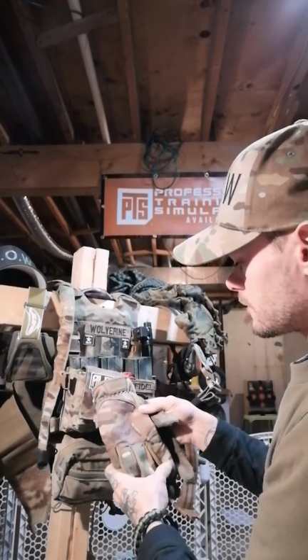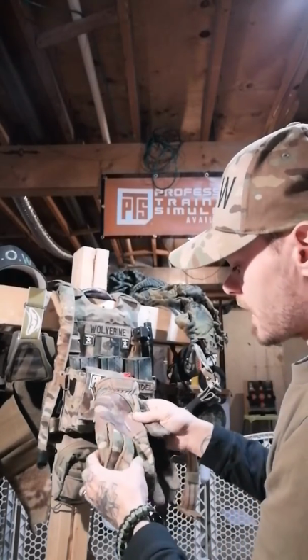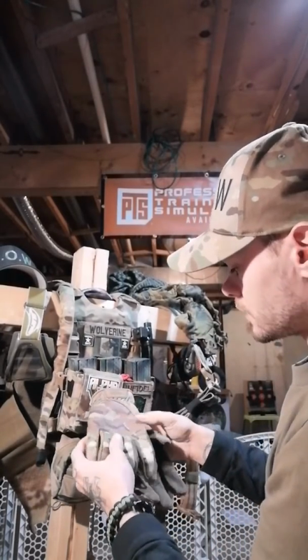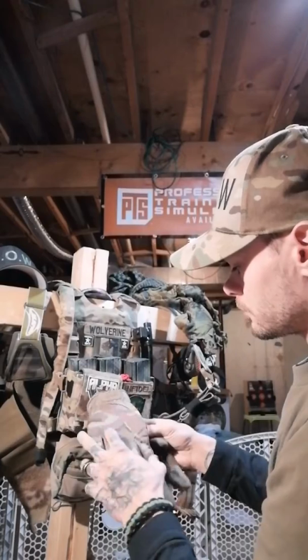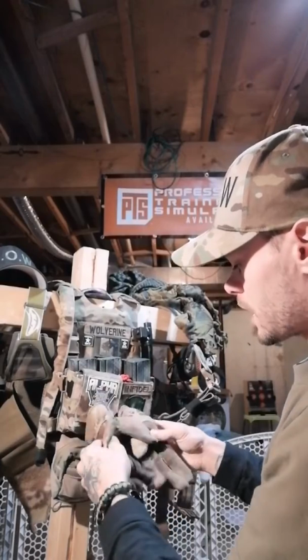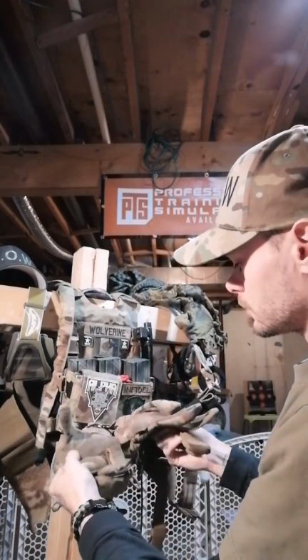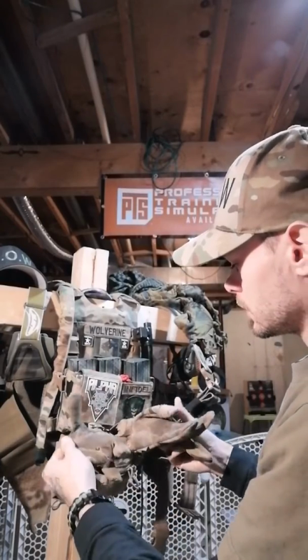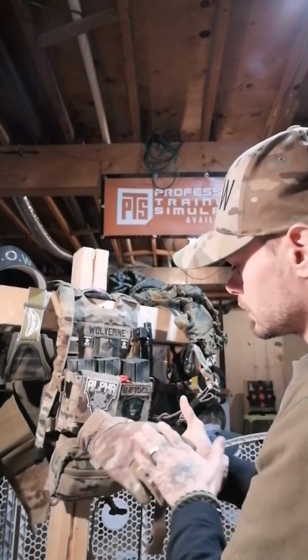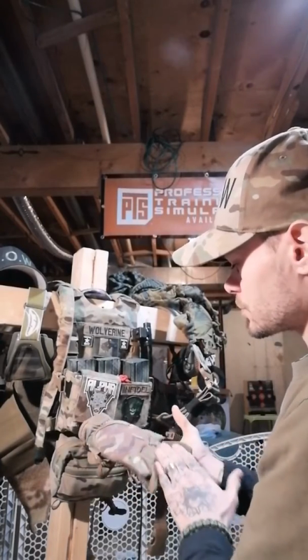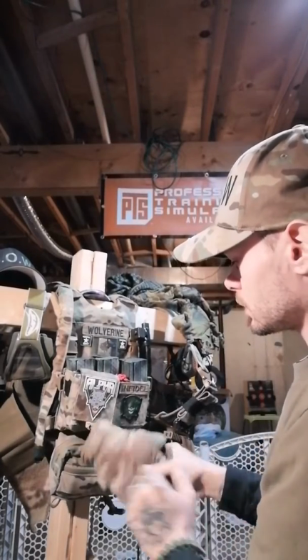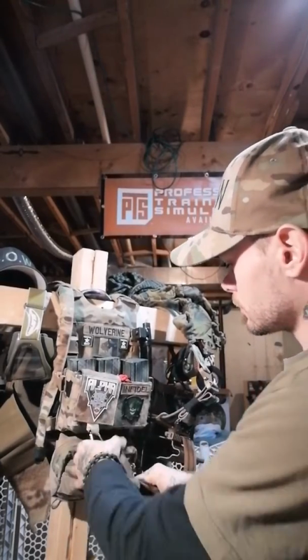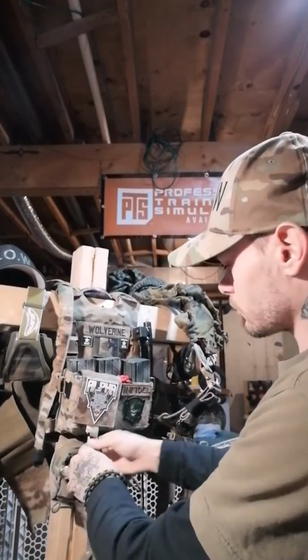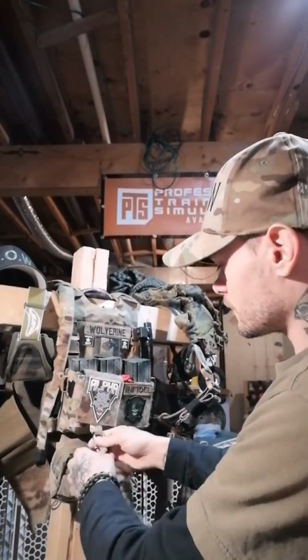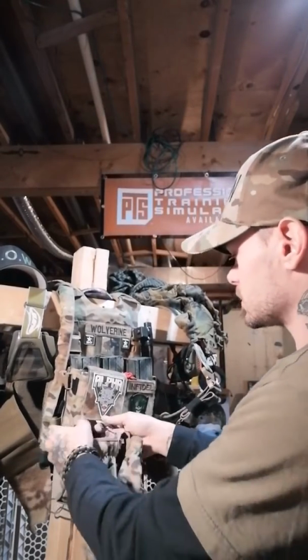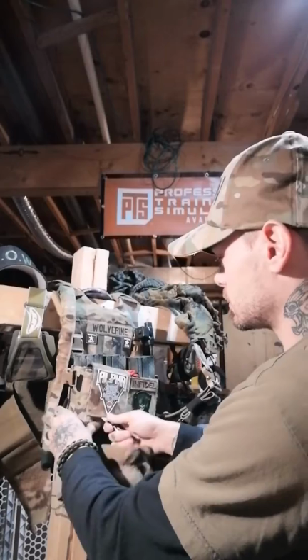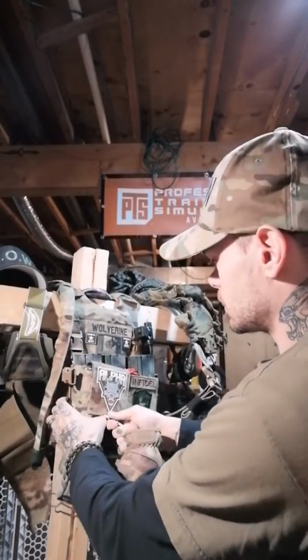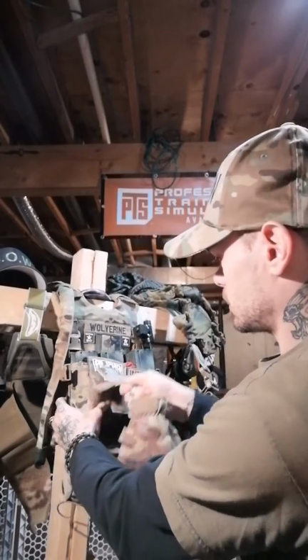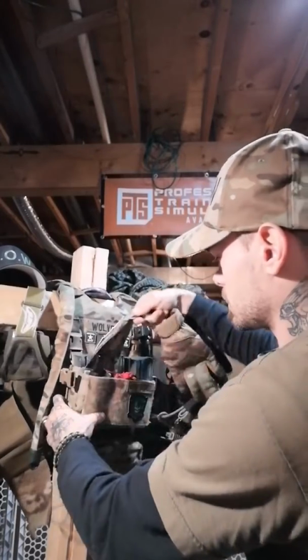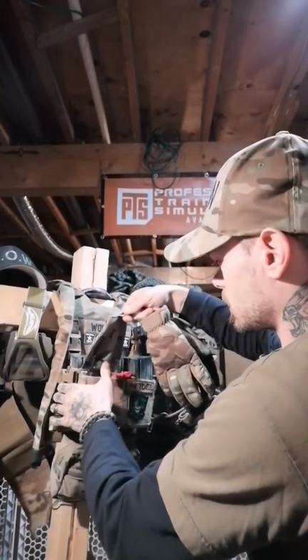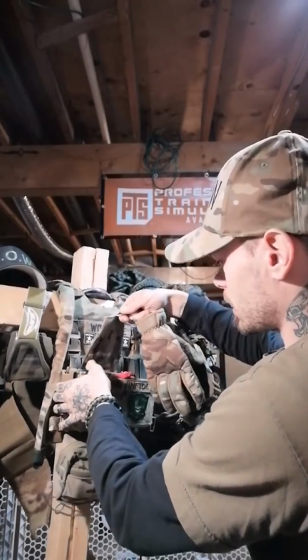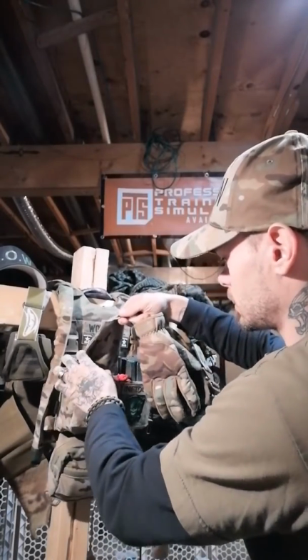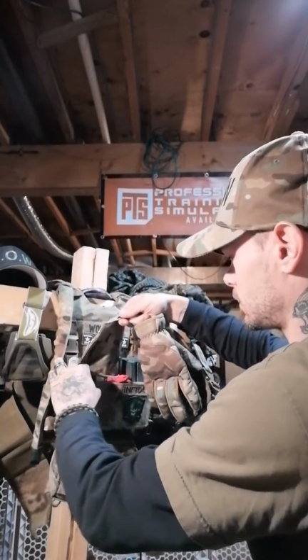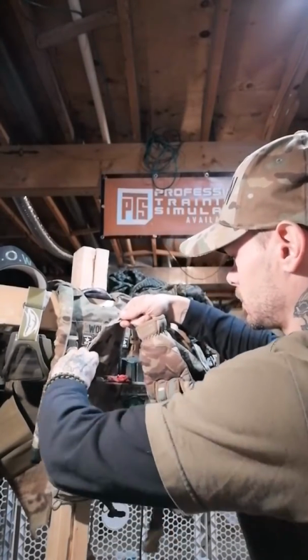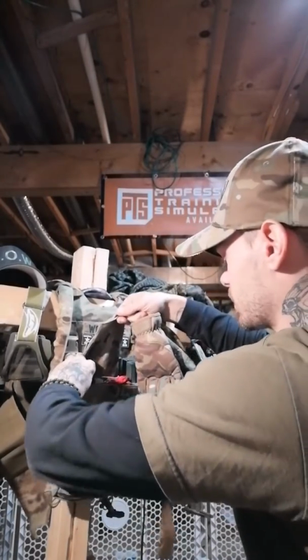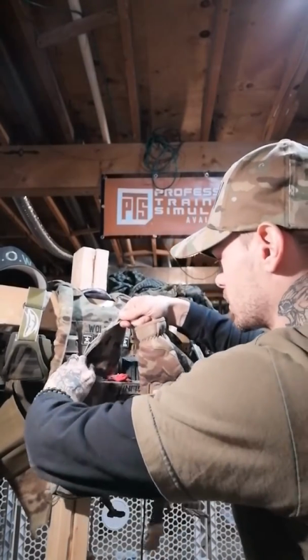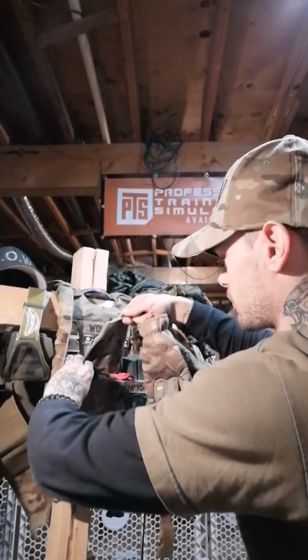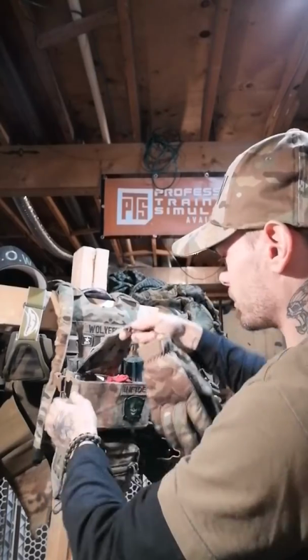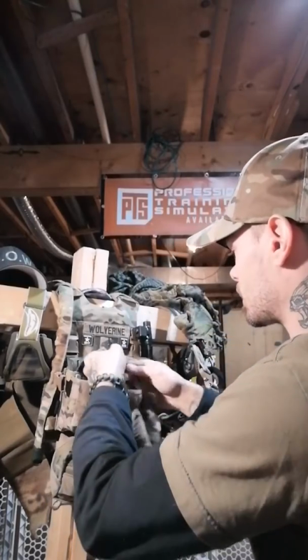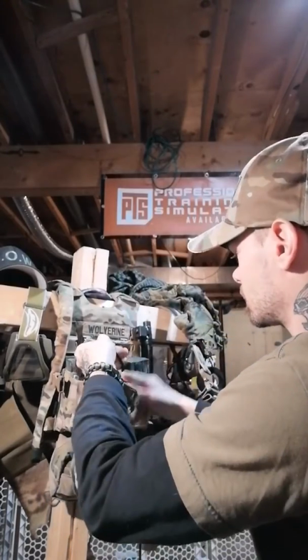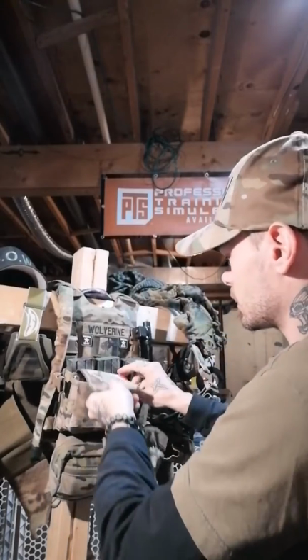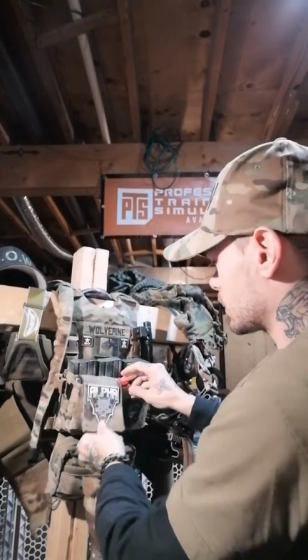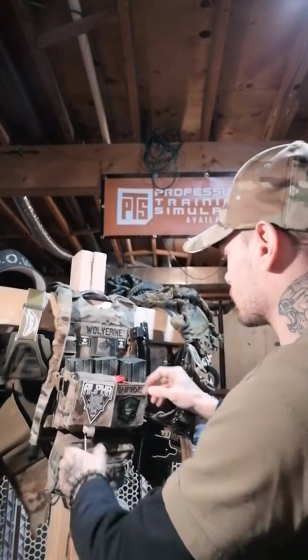I have the Mechanix Fast Fit multi-cam touchscreen compatible gloves. I hold my speed loader and my map in there, along with a kill rag.